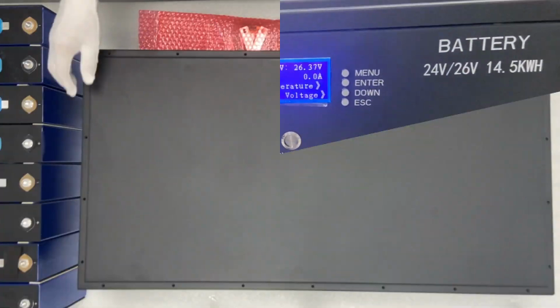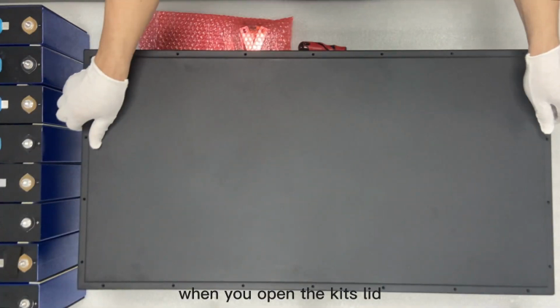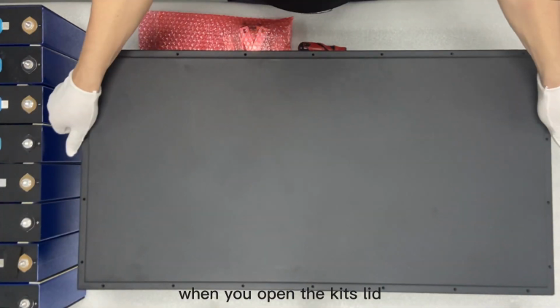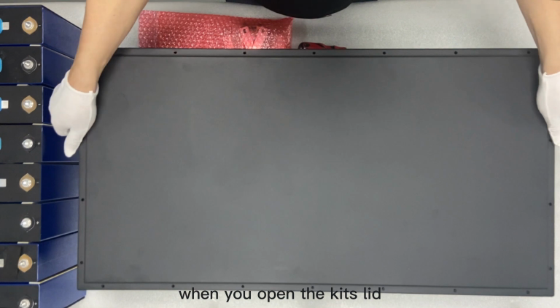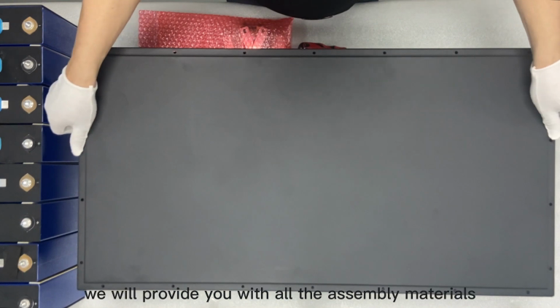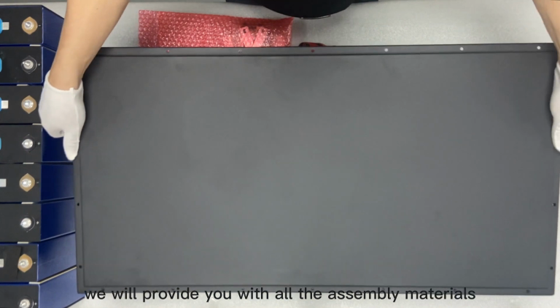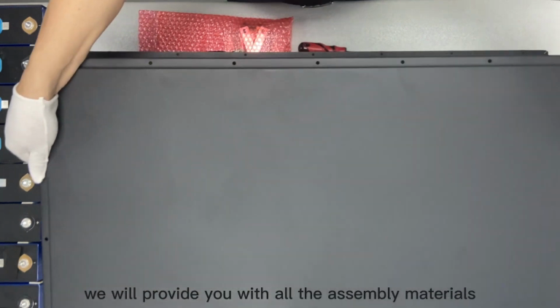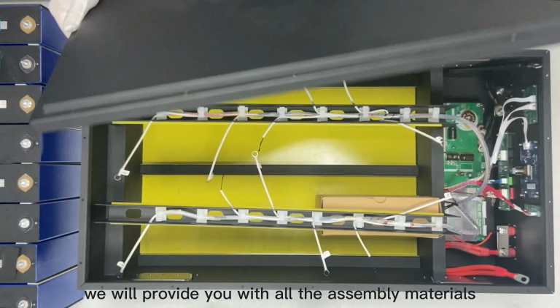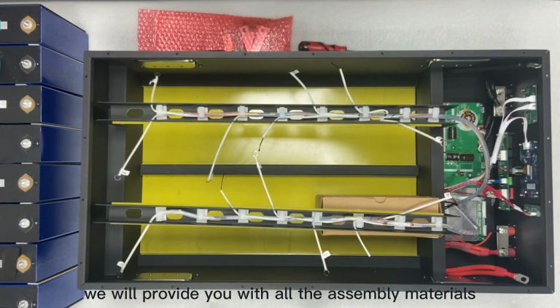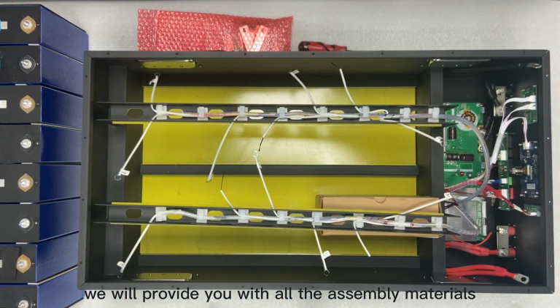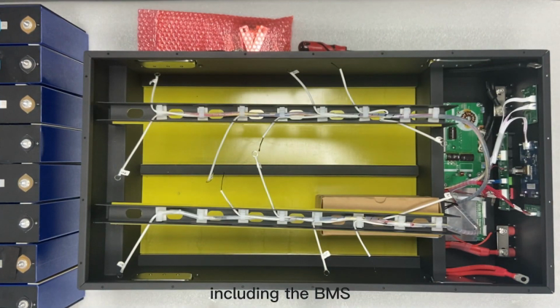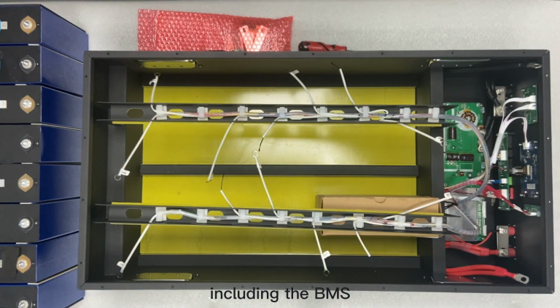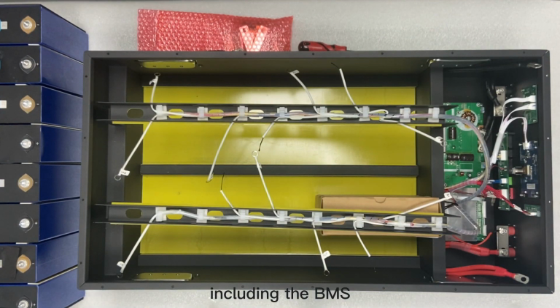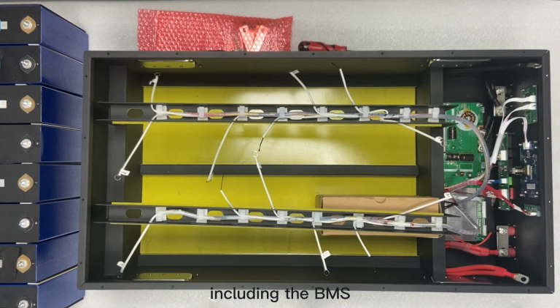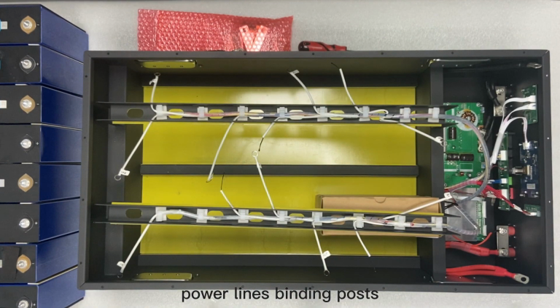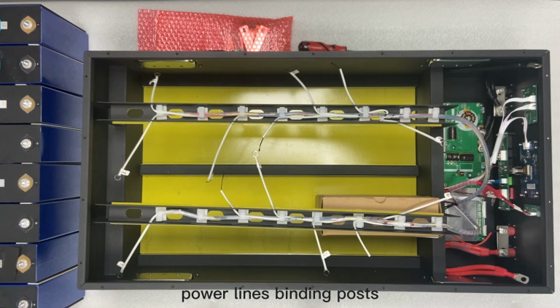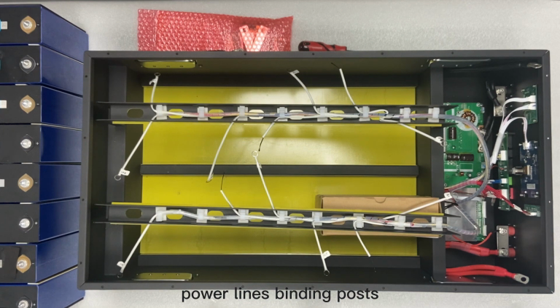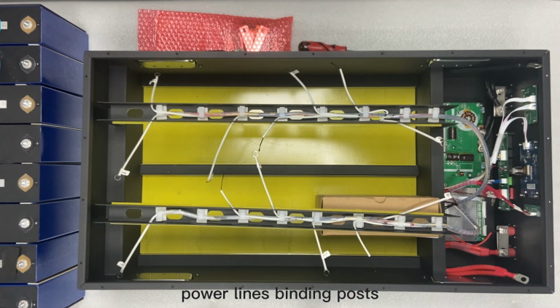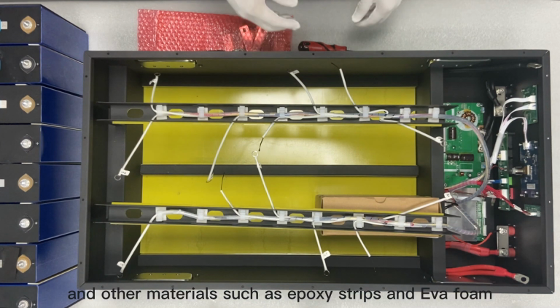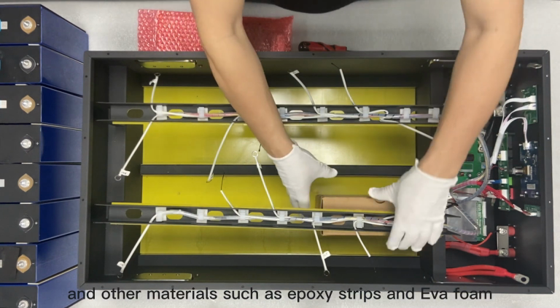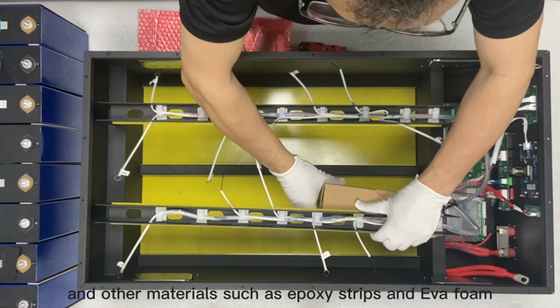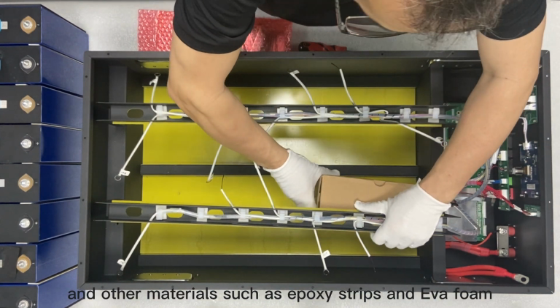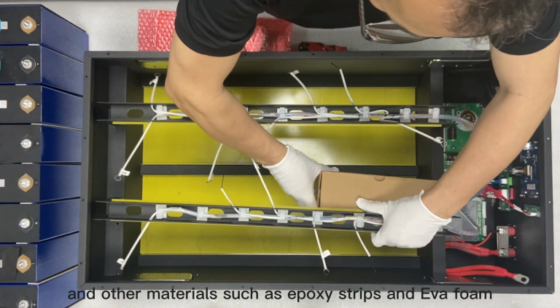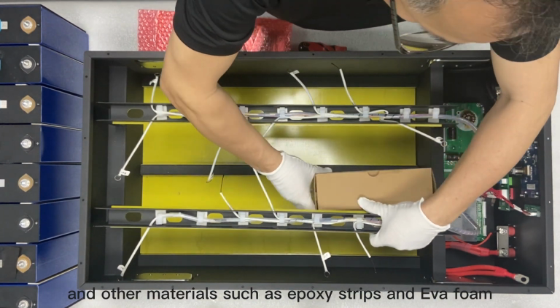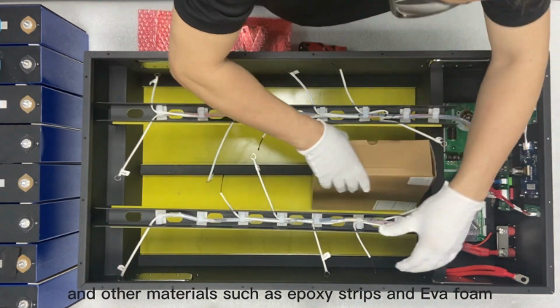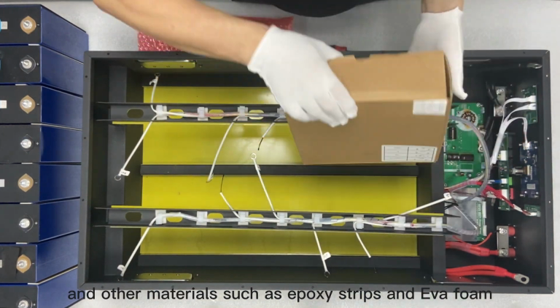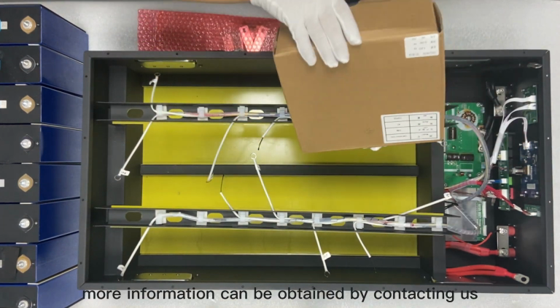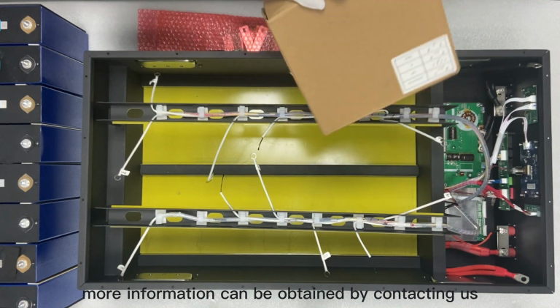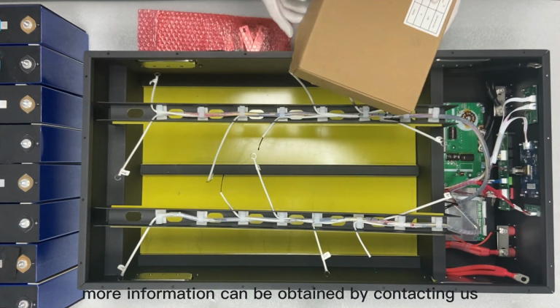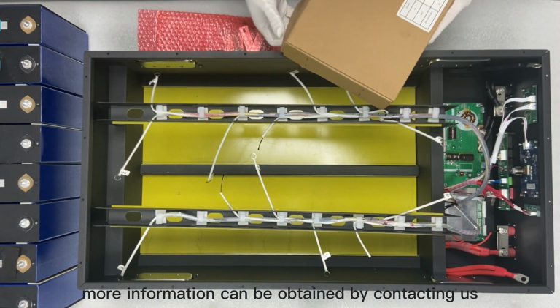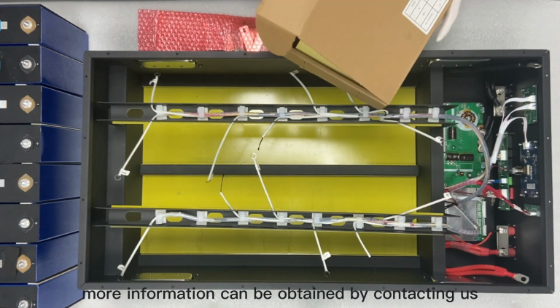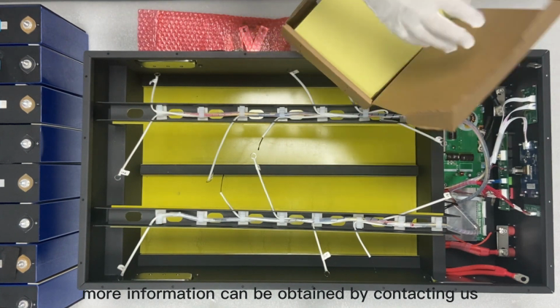When you open the kit's lid, we will provide you with all the assembly materials, including the BMS, power lines, binding posts, and other materials such as epoxy strips and EVA foam. More information can be obtained by contacting us.